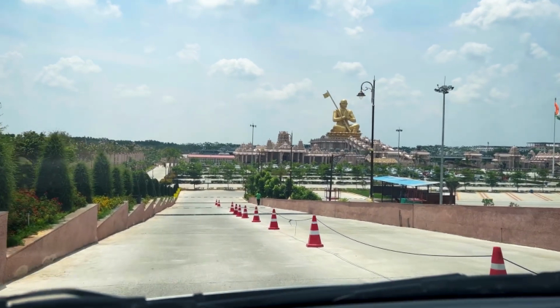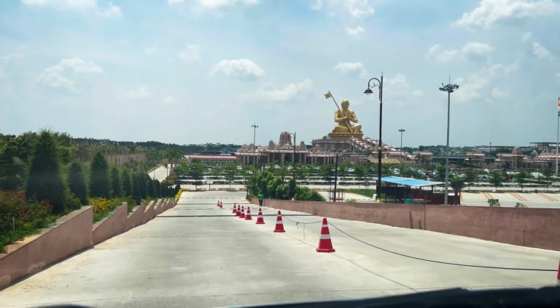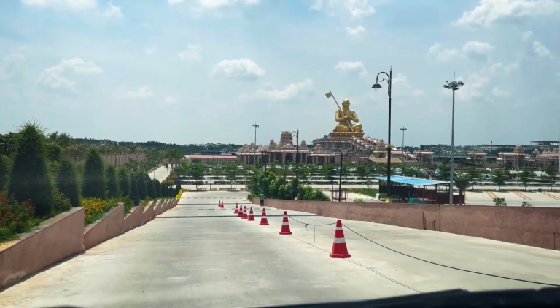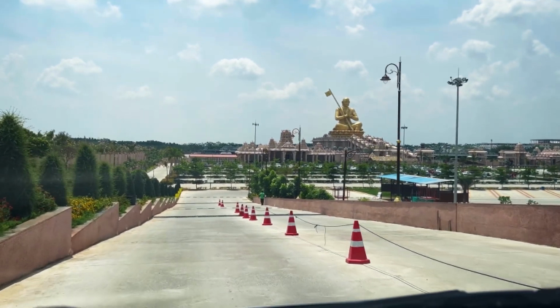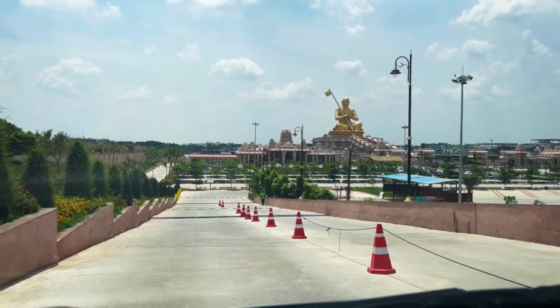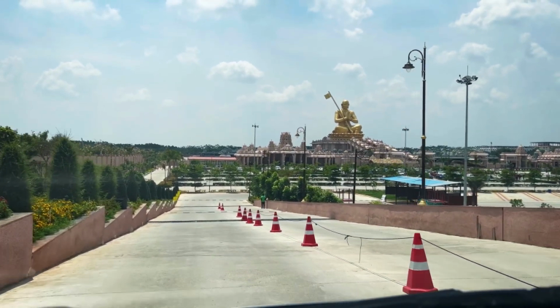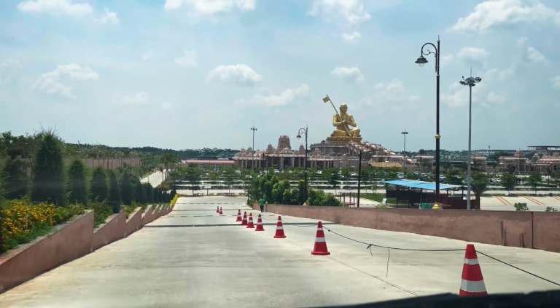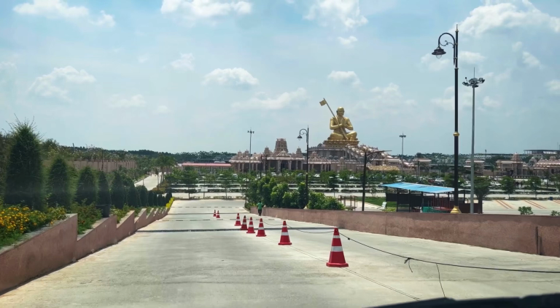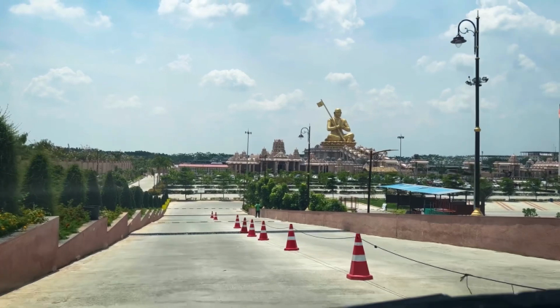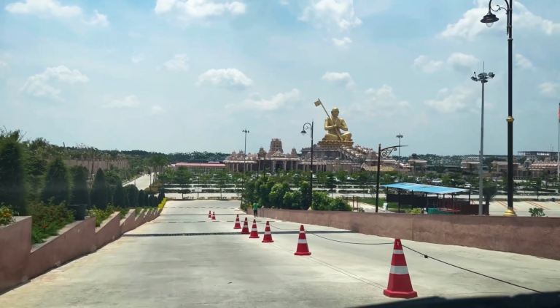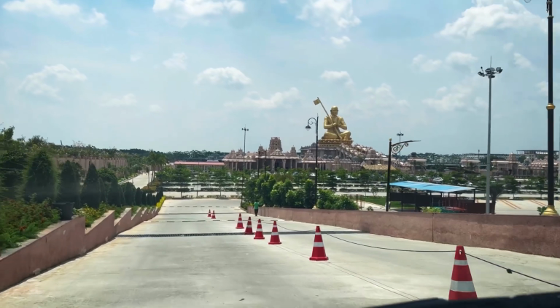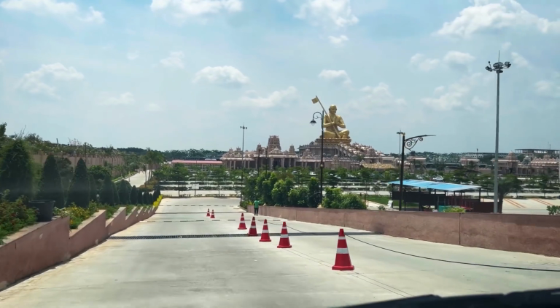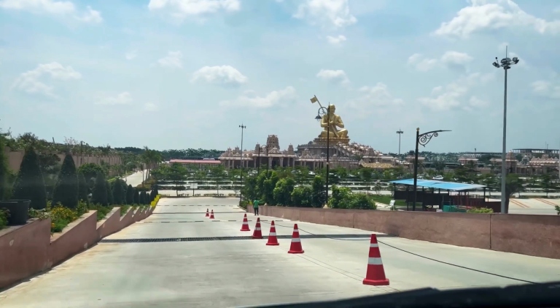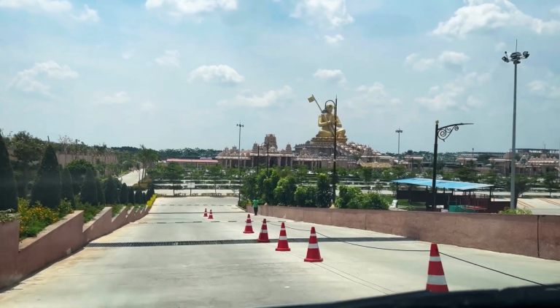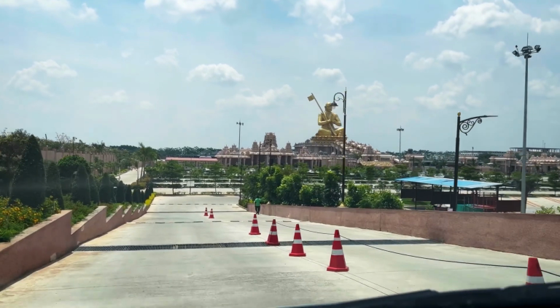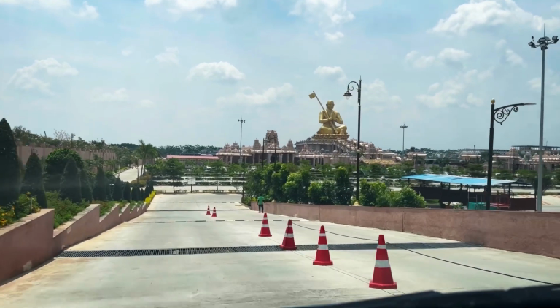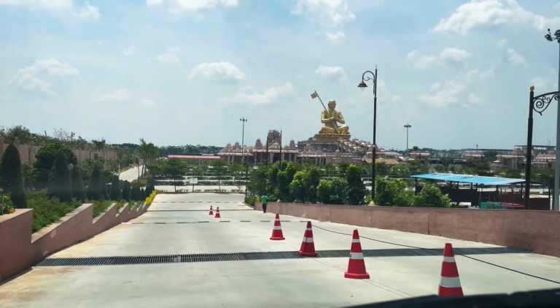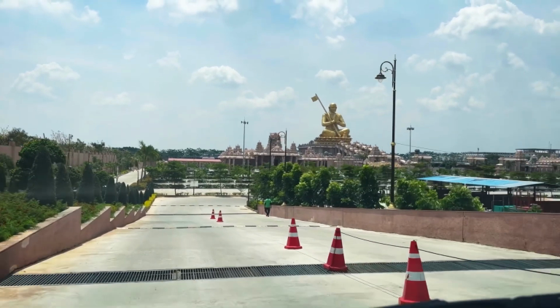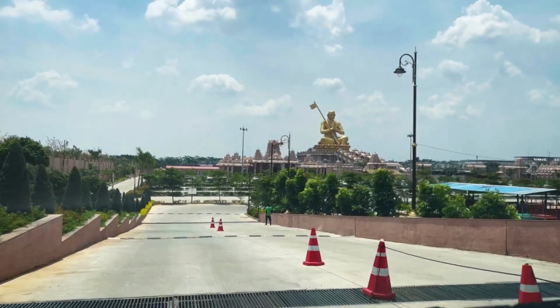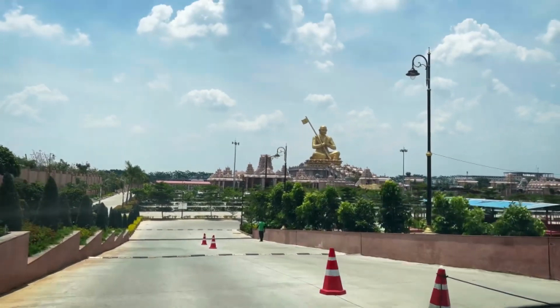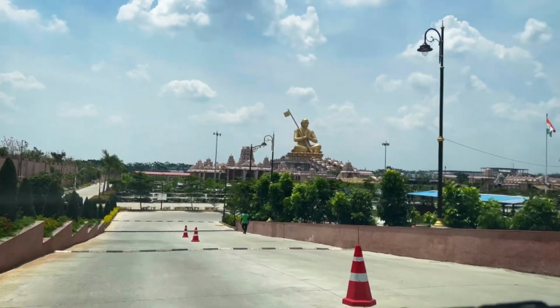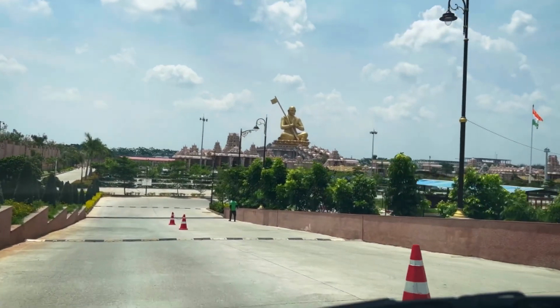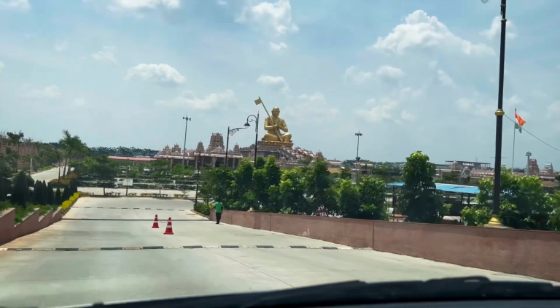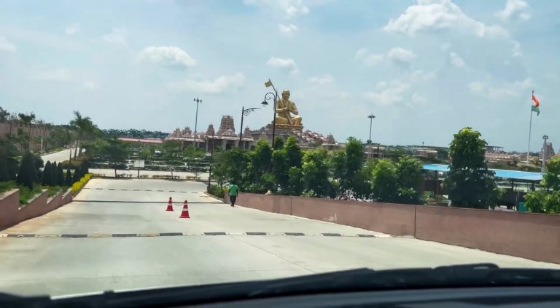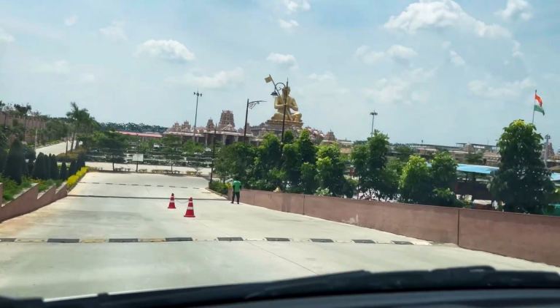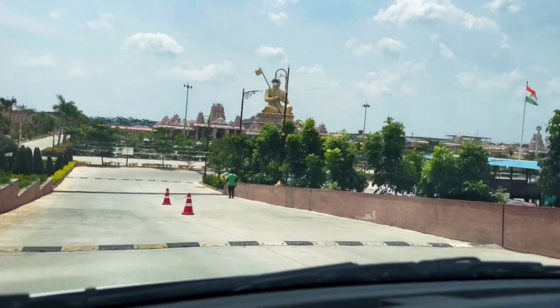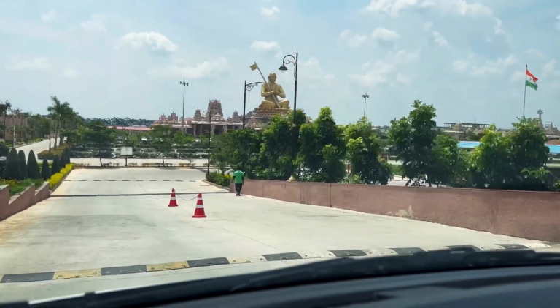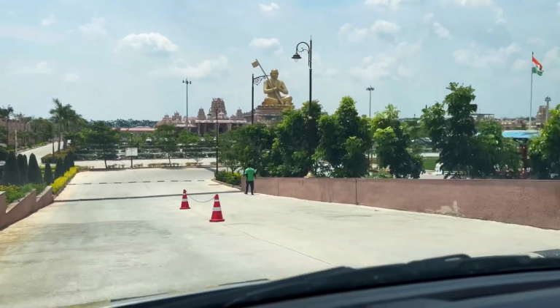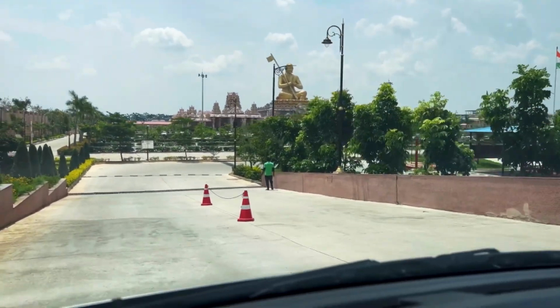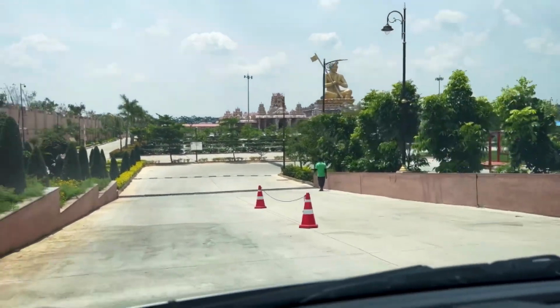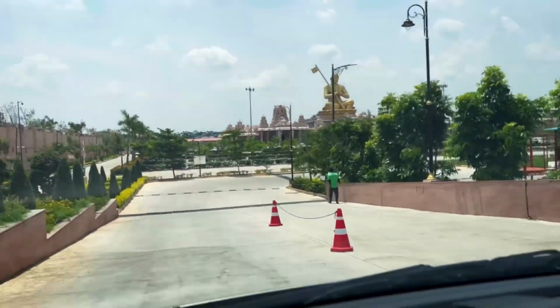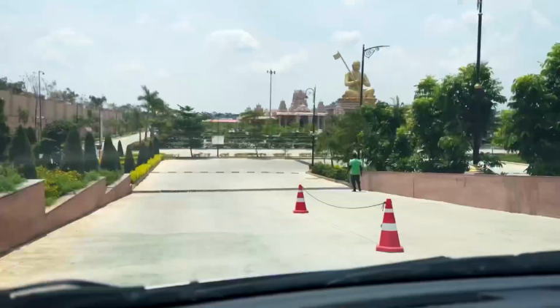The monument is open for visitors from 11 am to 8 pm and remains closed on Wednesdays. The ticket entry is 200 rupees for adults and 125 rupees for kids.